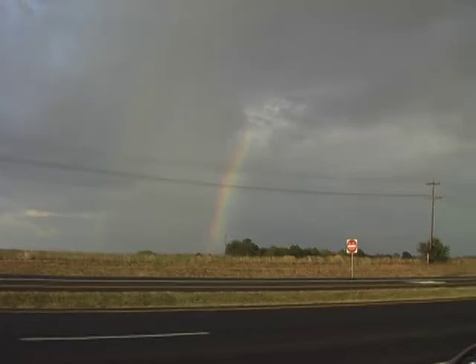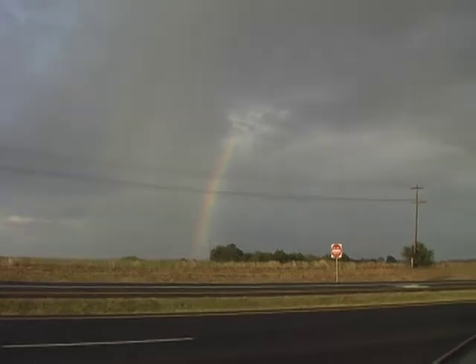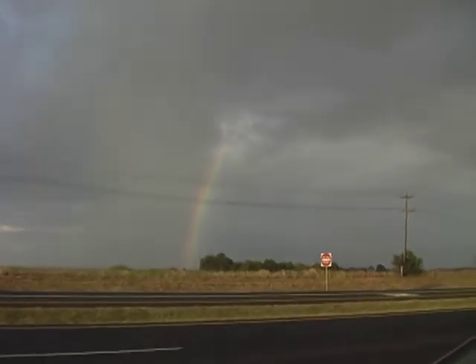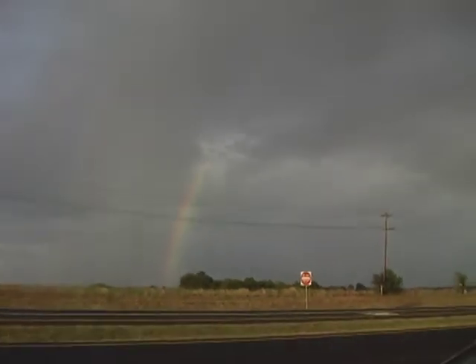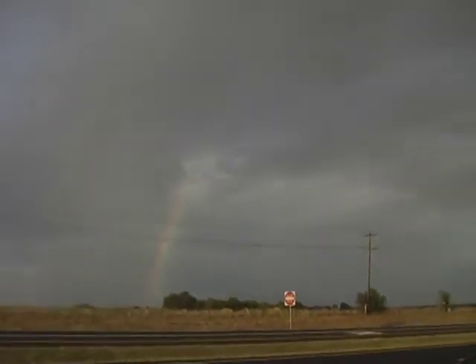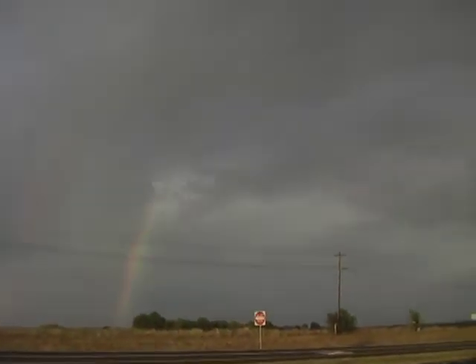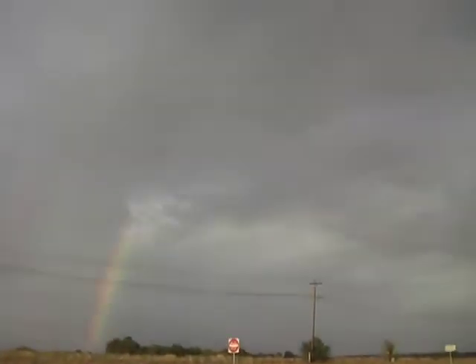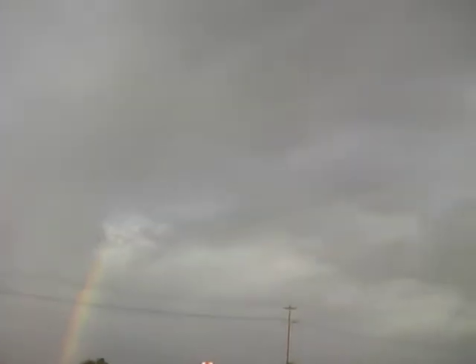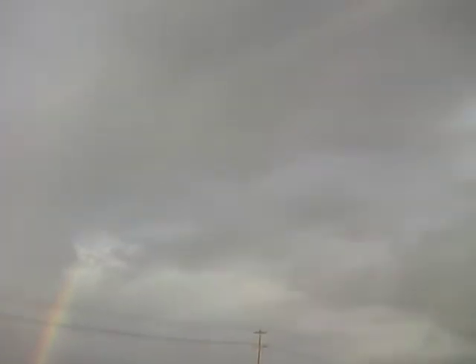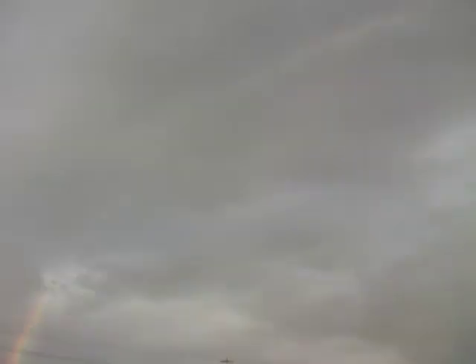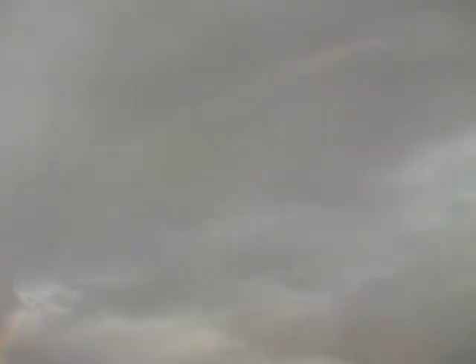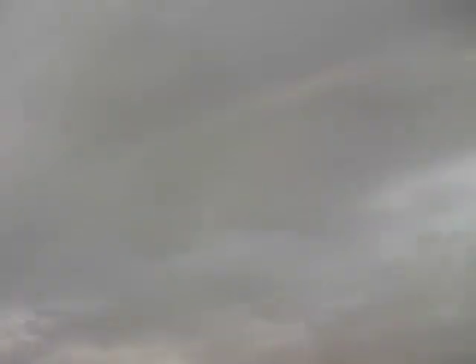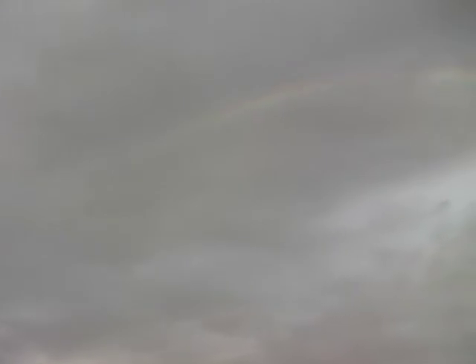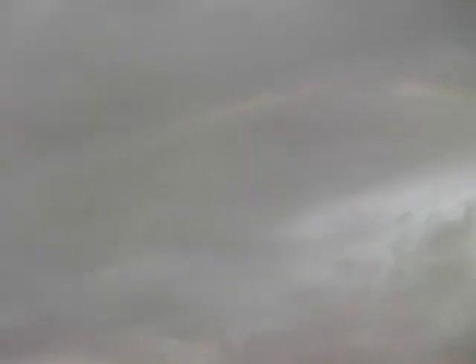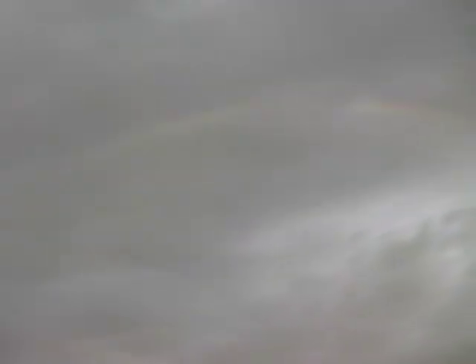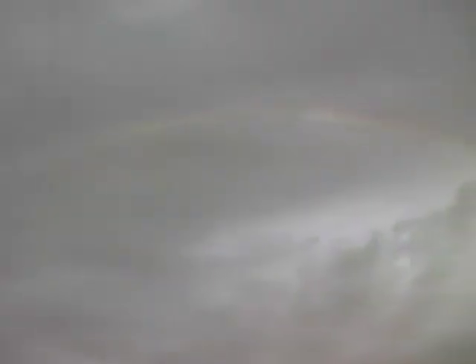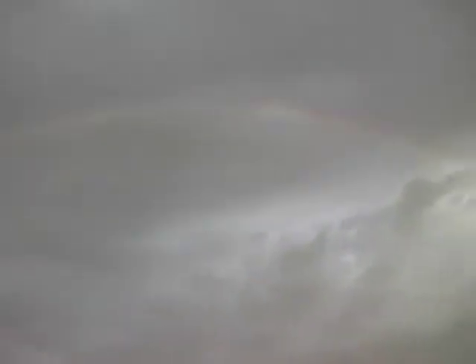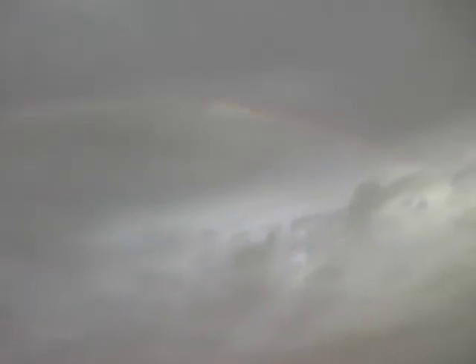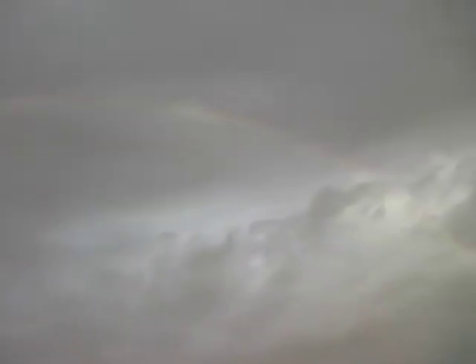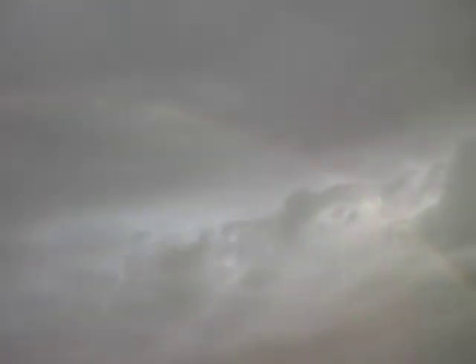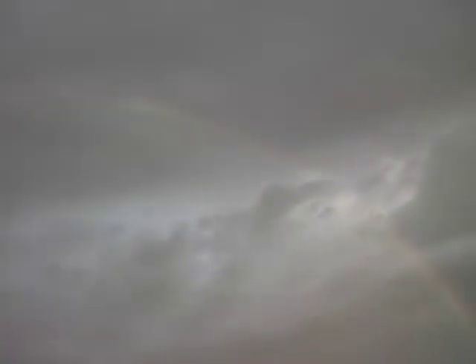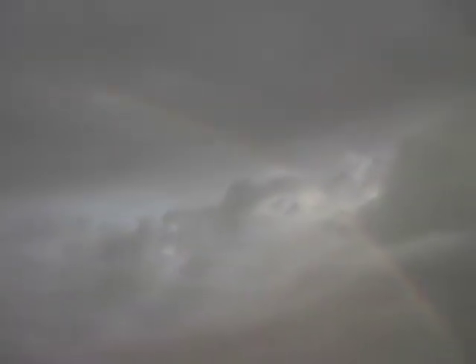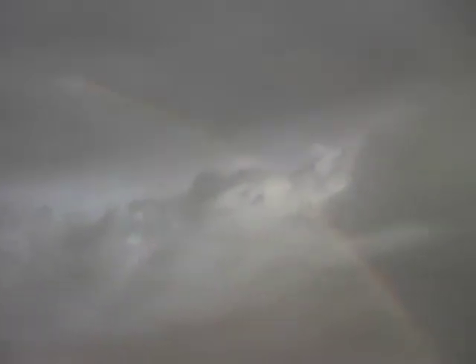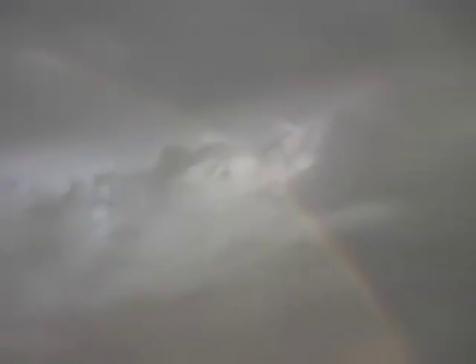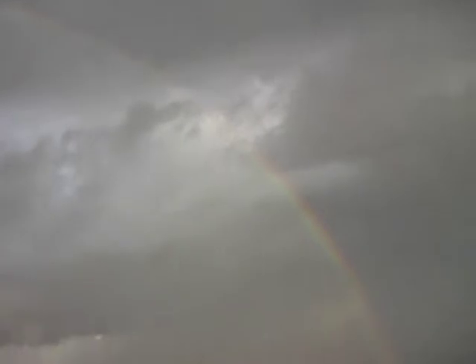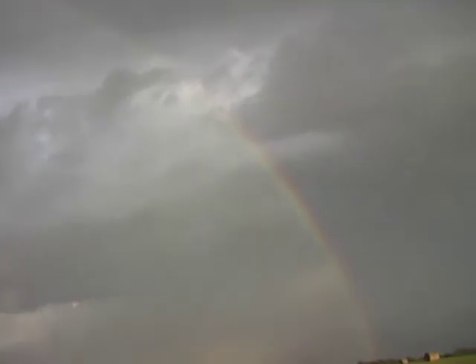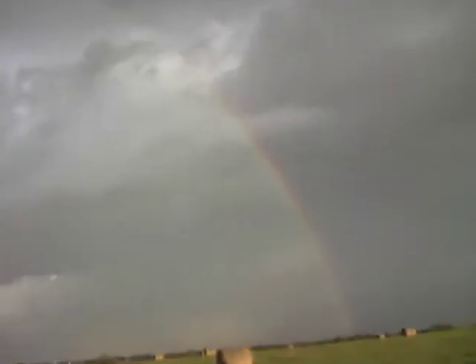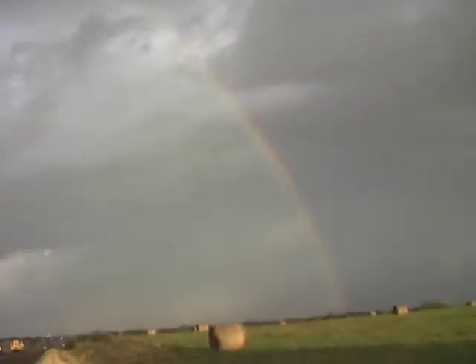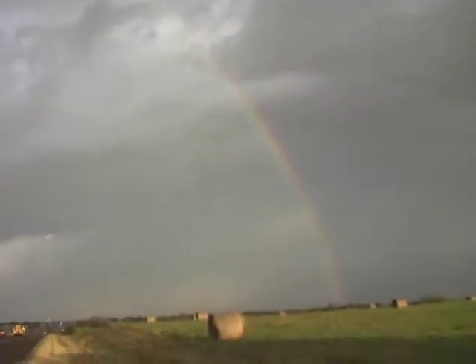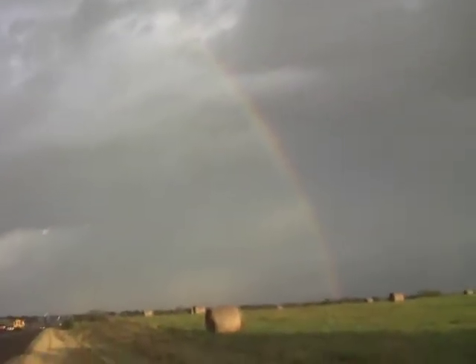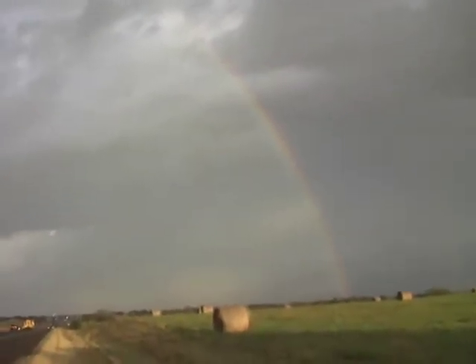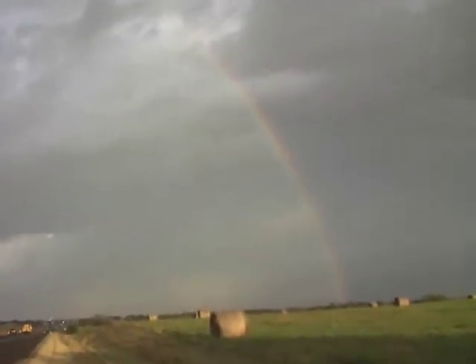Hi, this is Brian Nelson at Nelsonideas.com. Here's a beautiful idea — a rainbow, a beautiful rainbow in Brenham, Texas. Going all the way over Highway 290, from one end to the other.